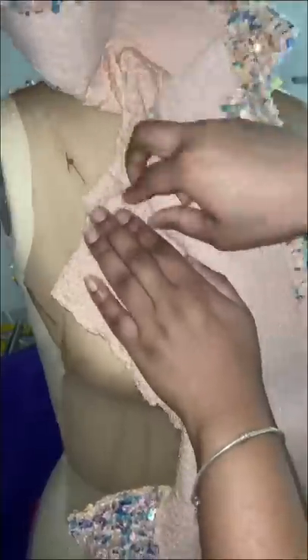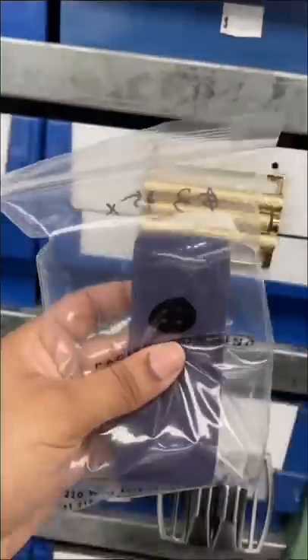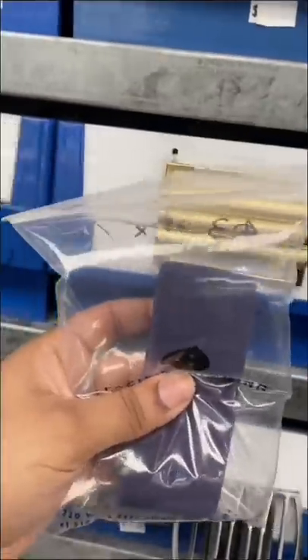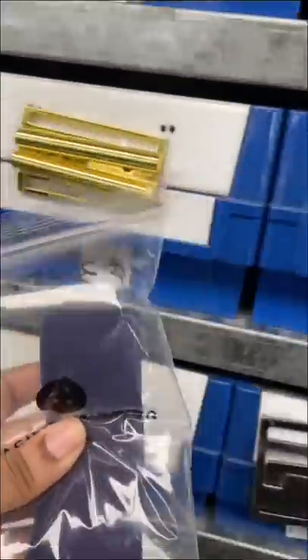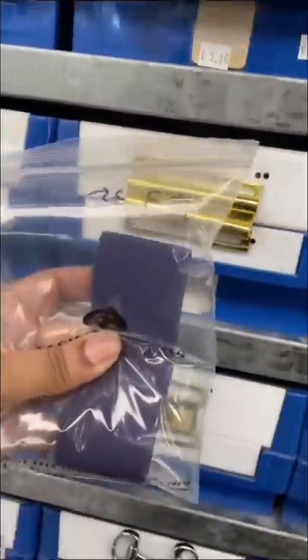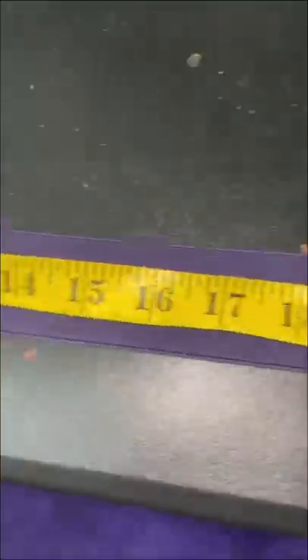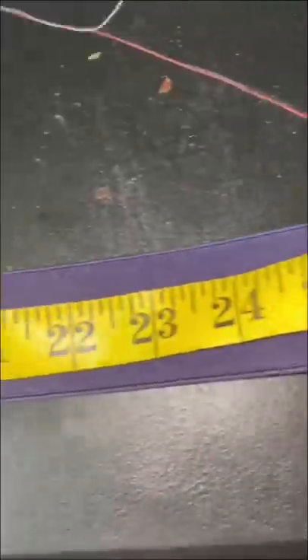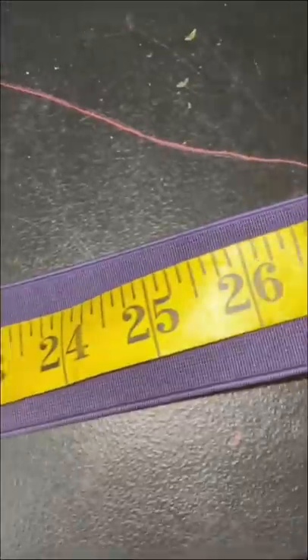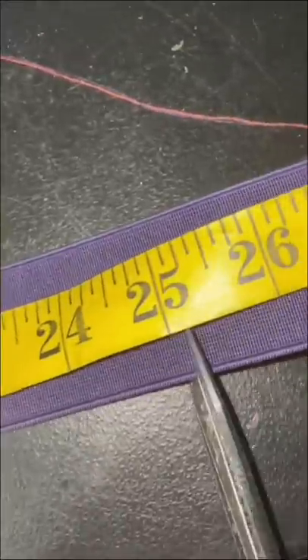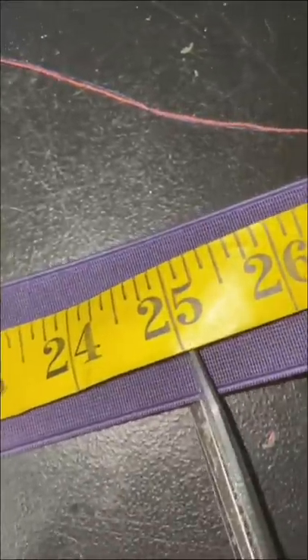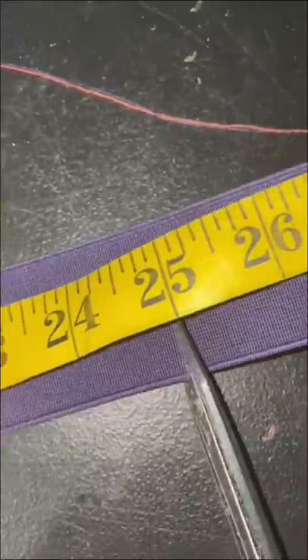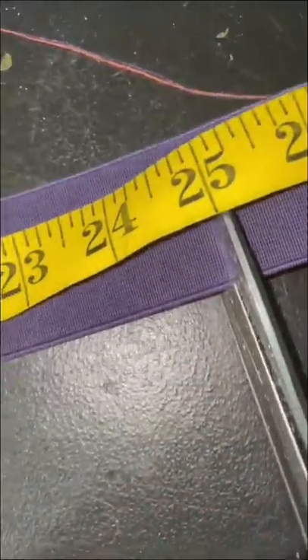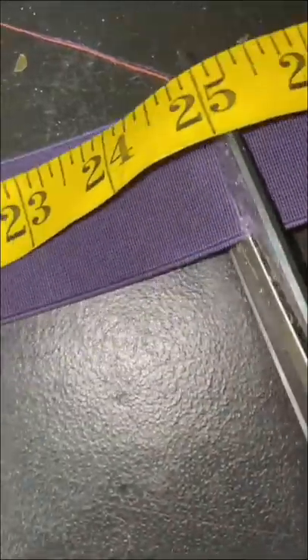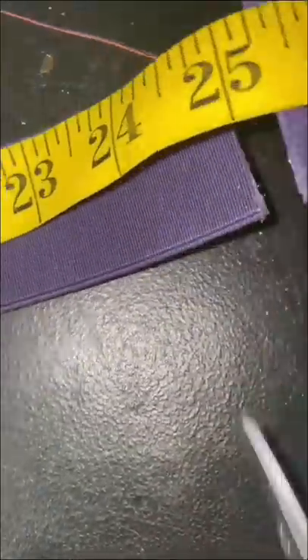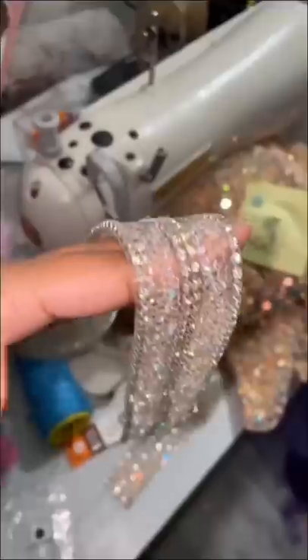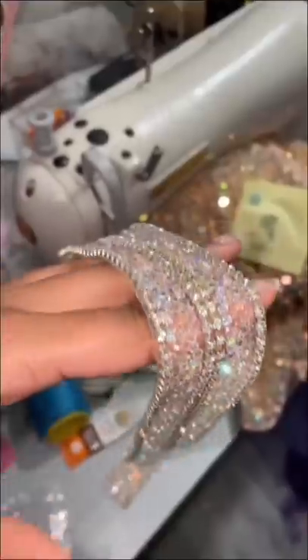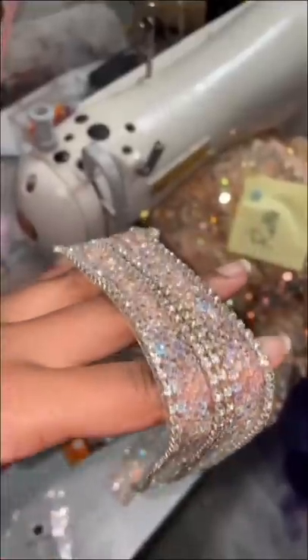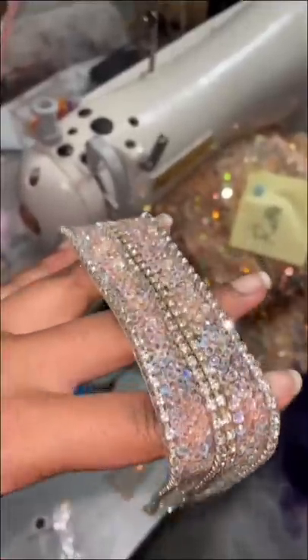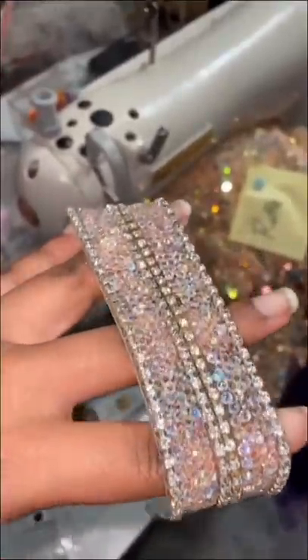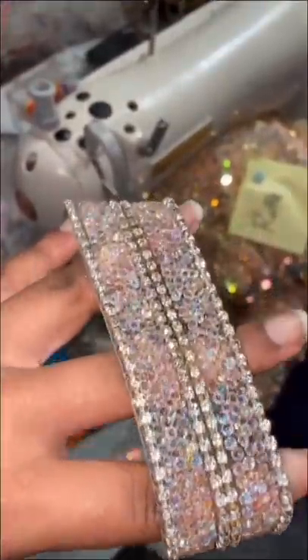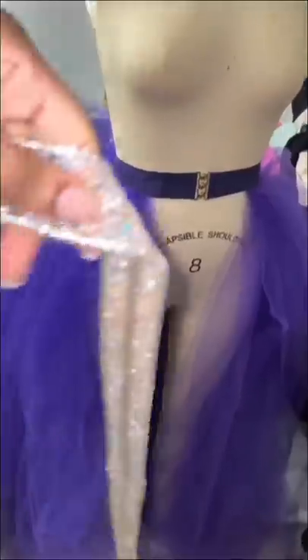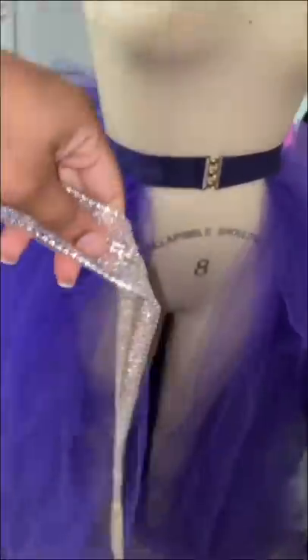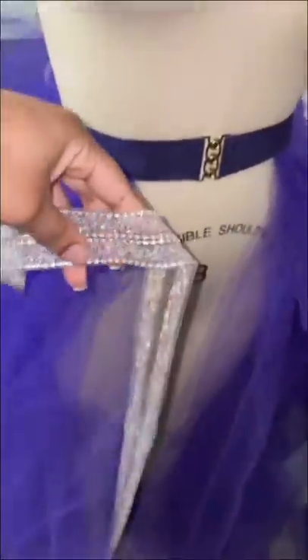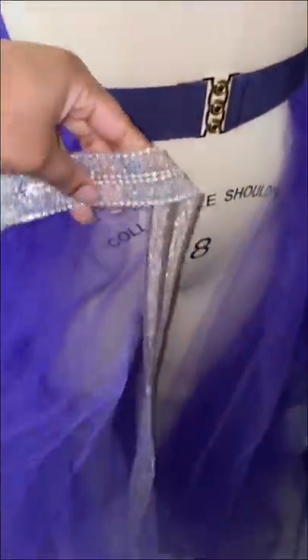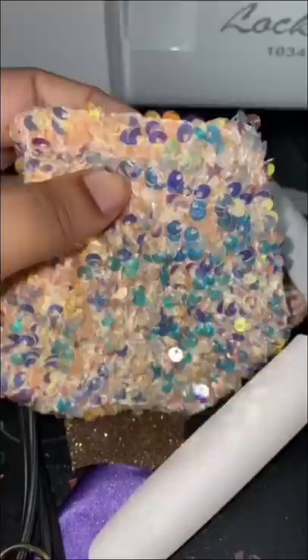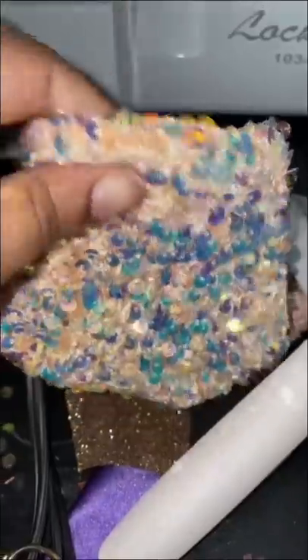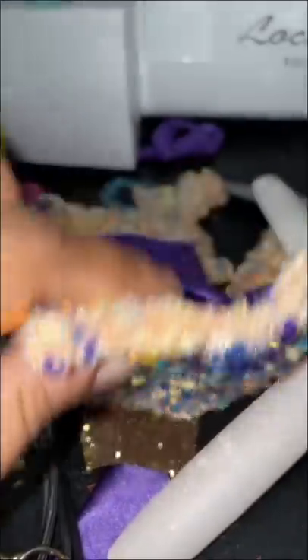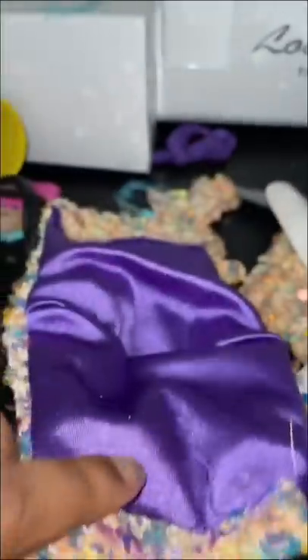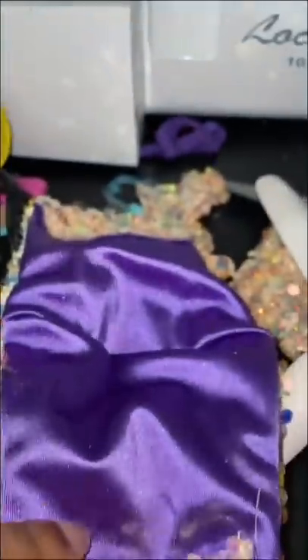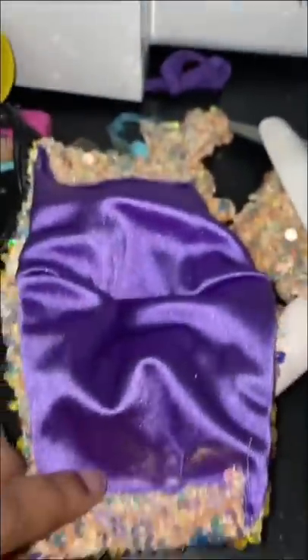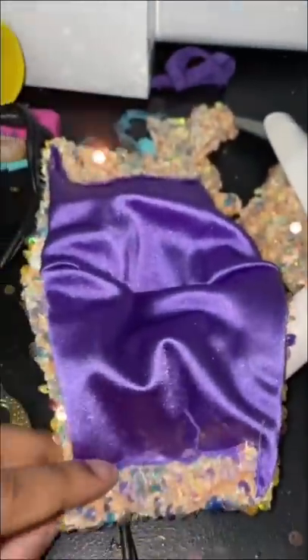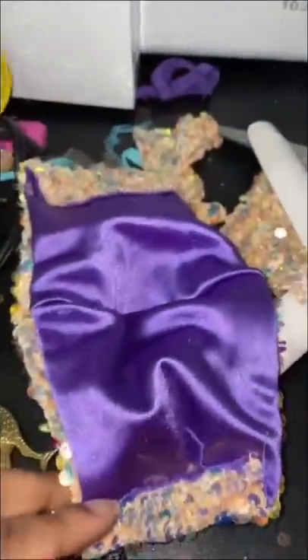Now I'm focusing on the removable skirt. I cut this elastic the length of my client's waist and decided to add this rhinestone trimming to the waistband. I'll give you guys a quick preview of the mask because you guys know I love being extra.